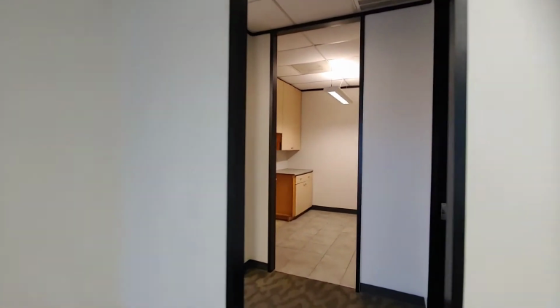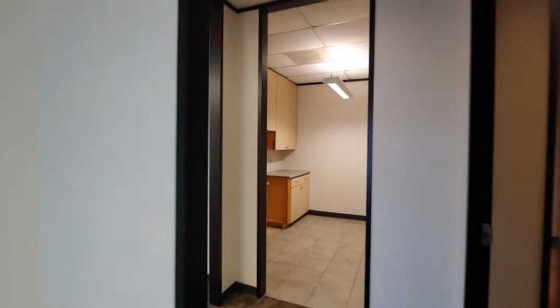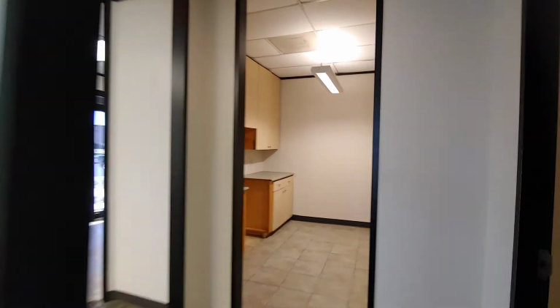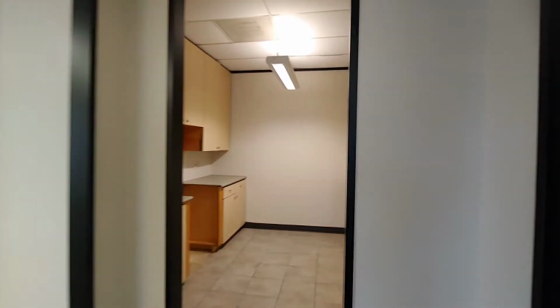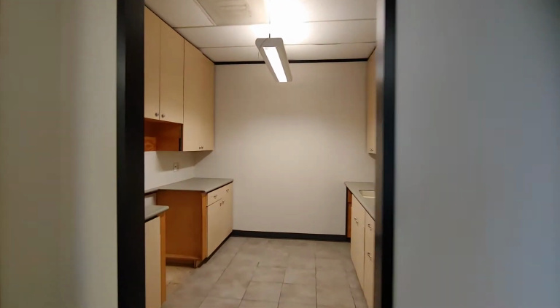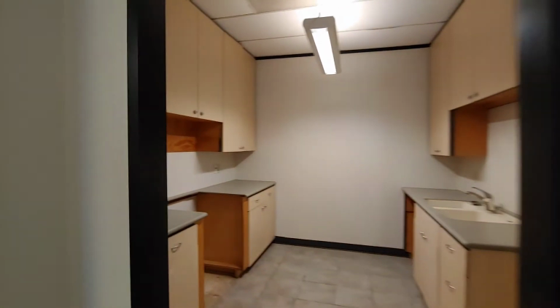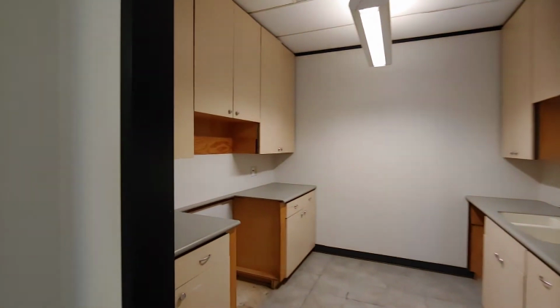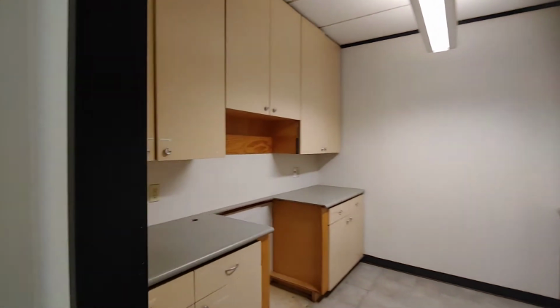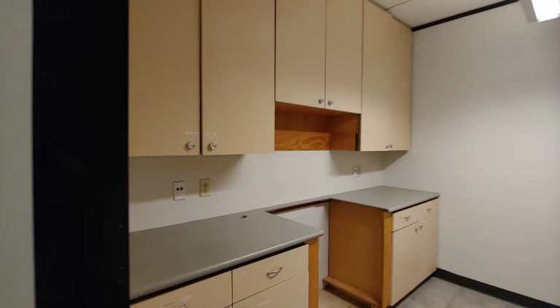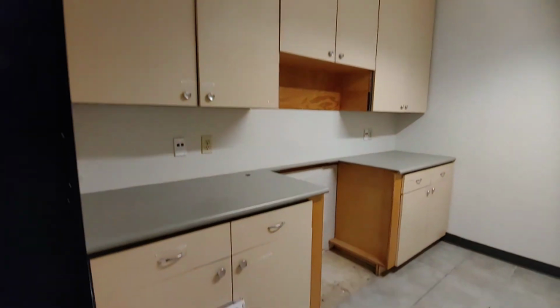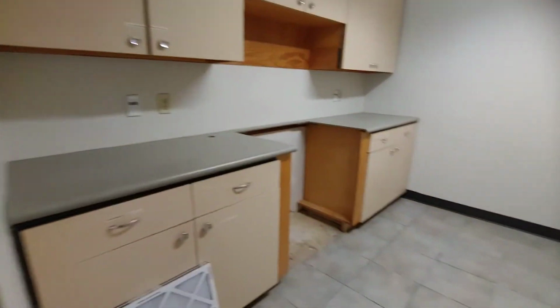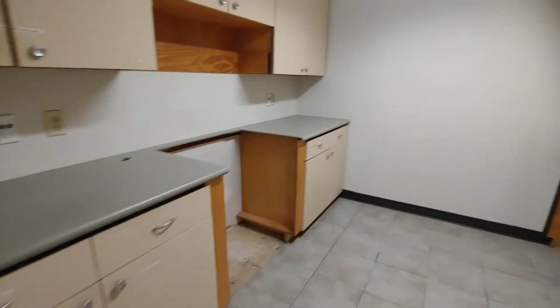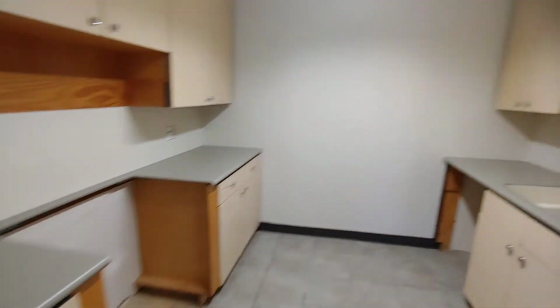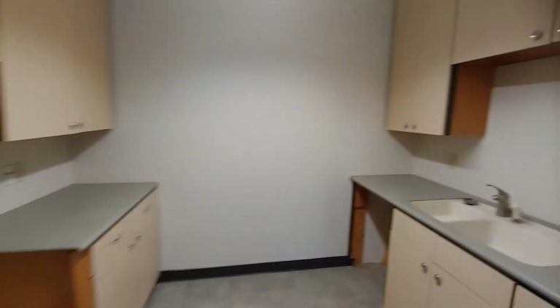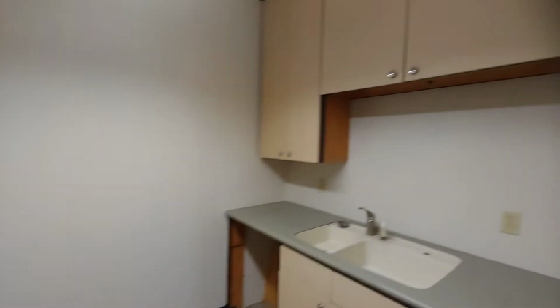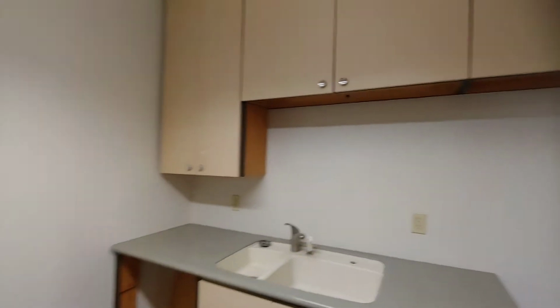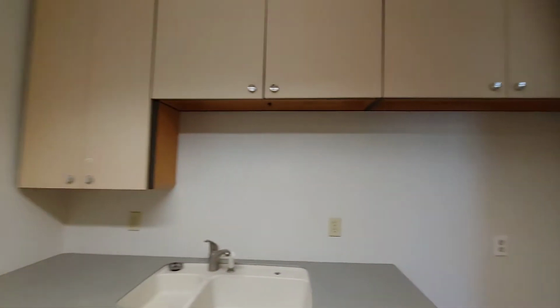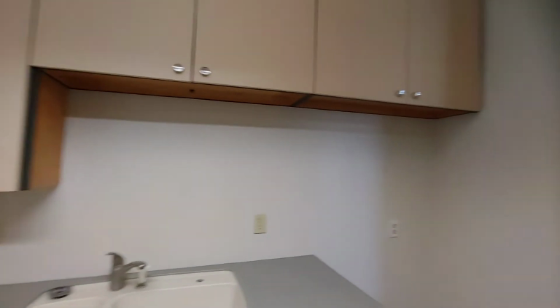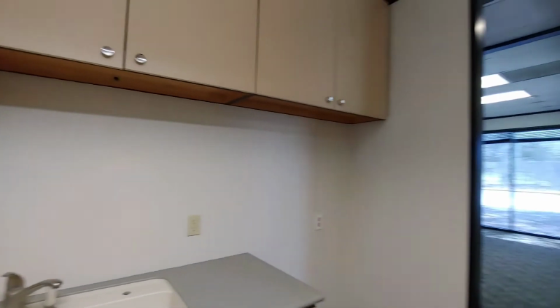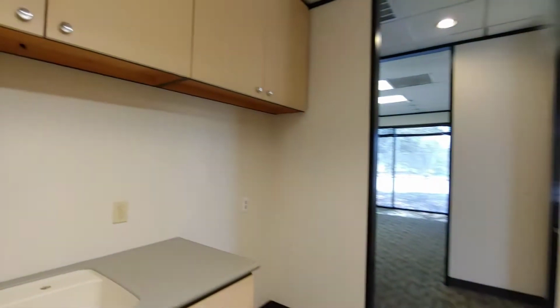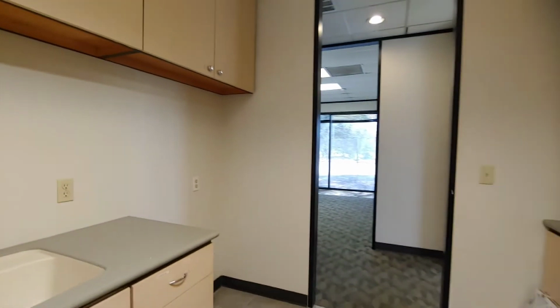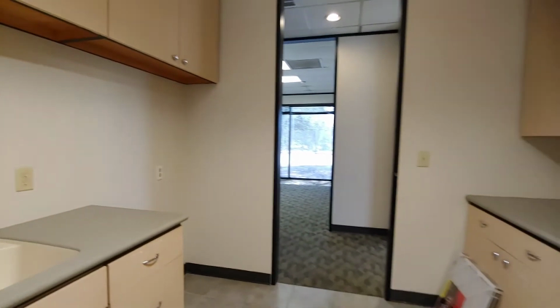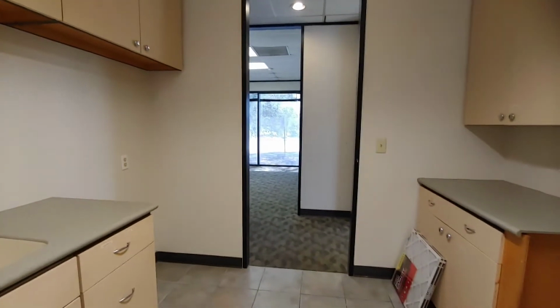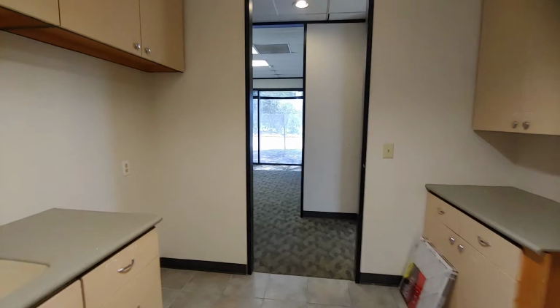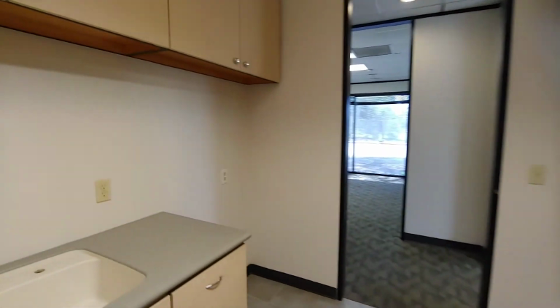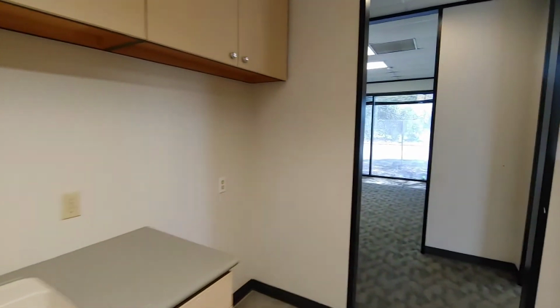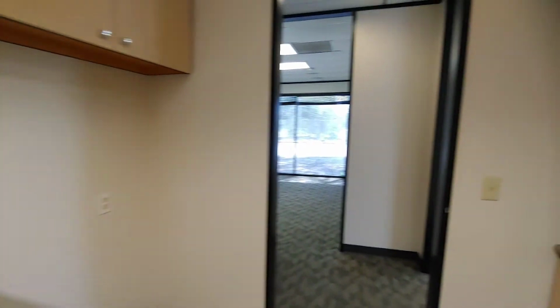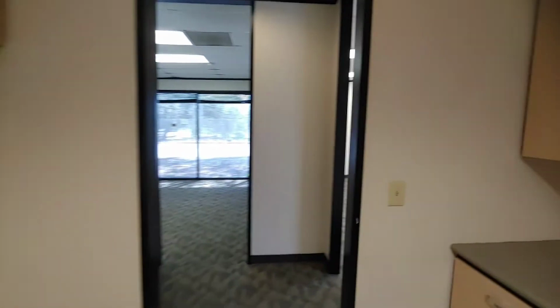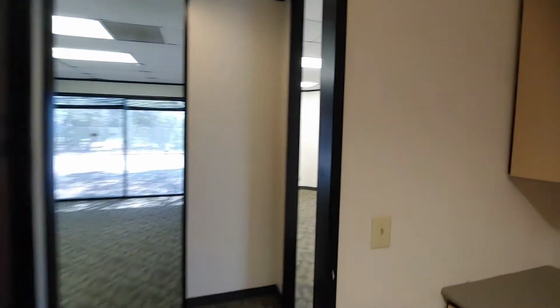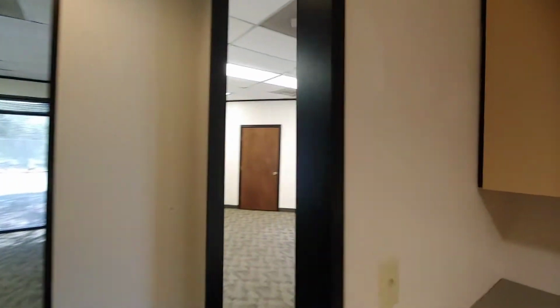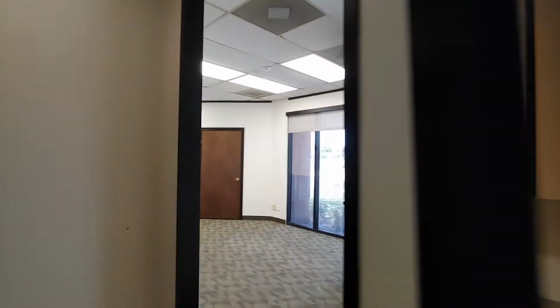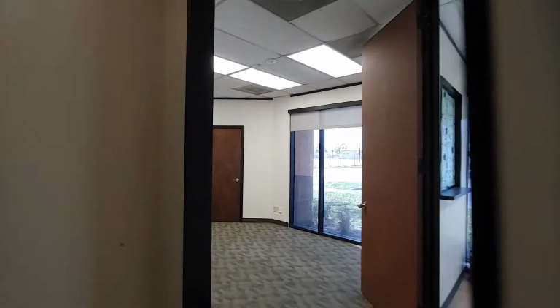We go to the kitchen now — lots of cabinets, lots of space, fits the fridge, and an oven if needed.